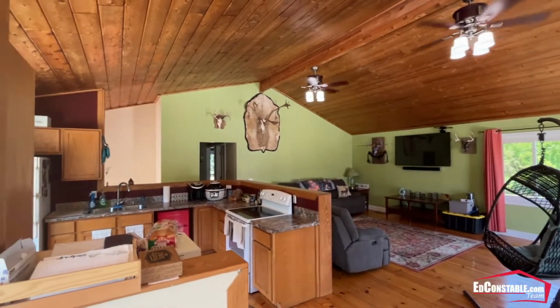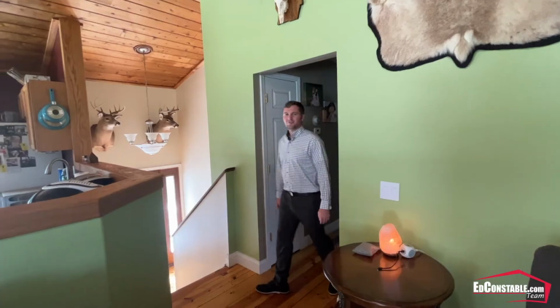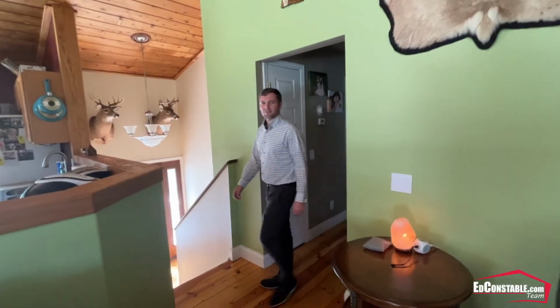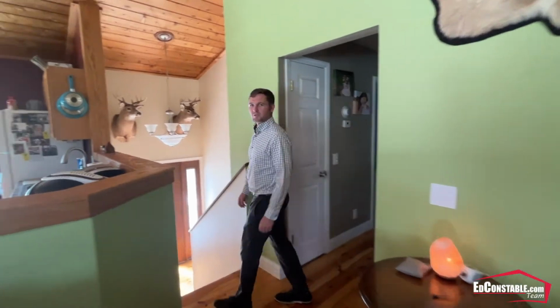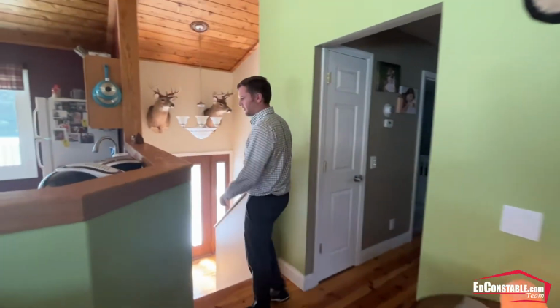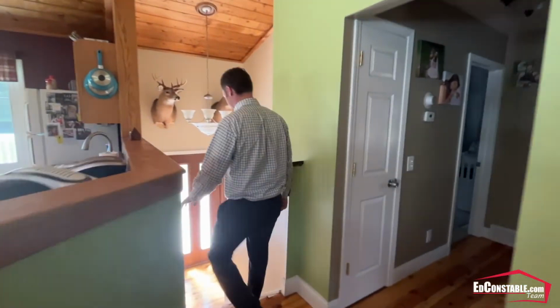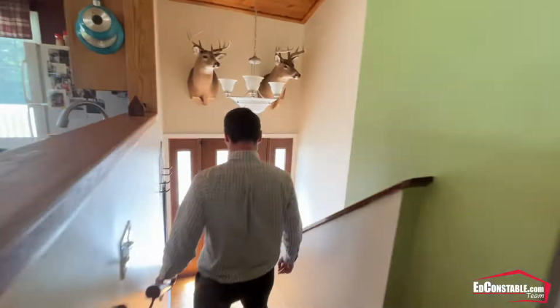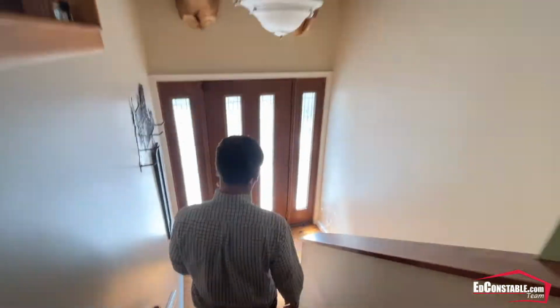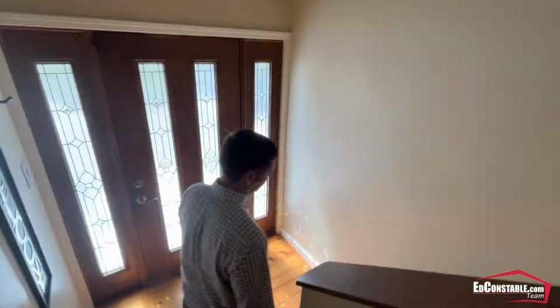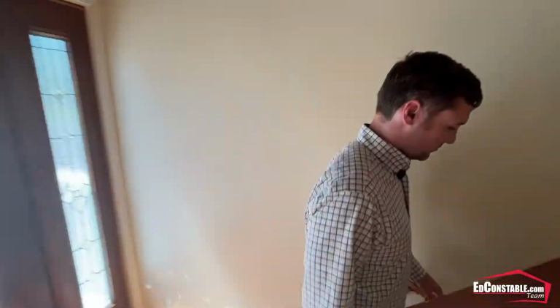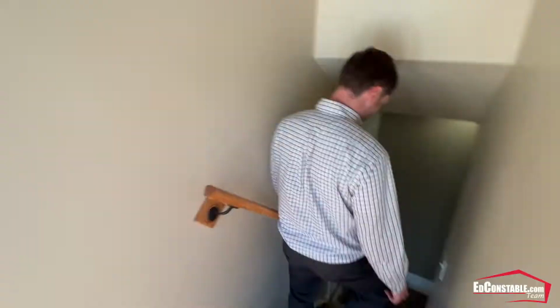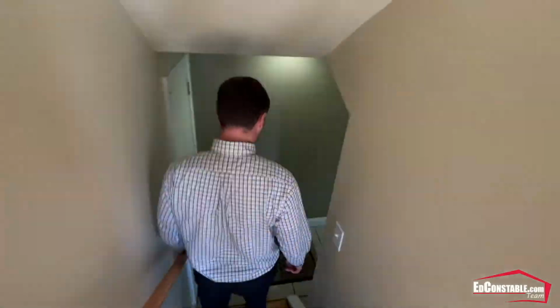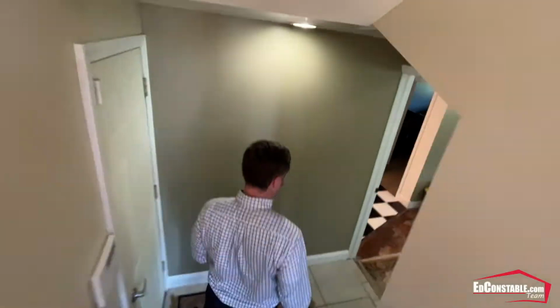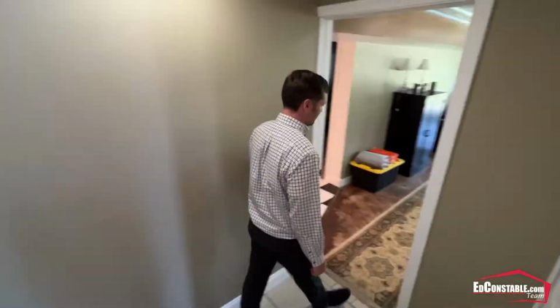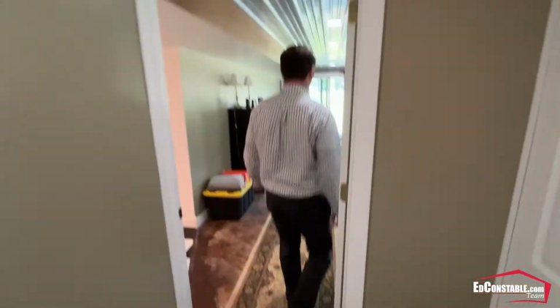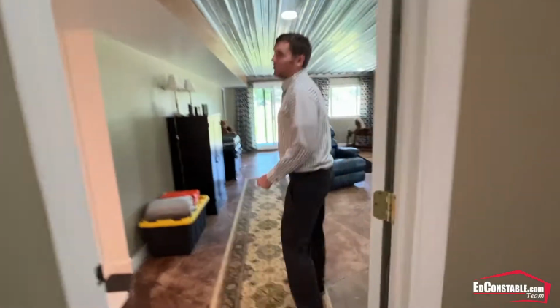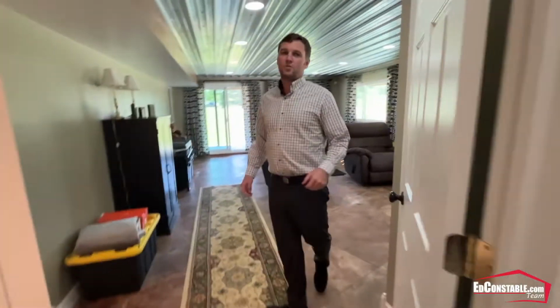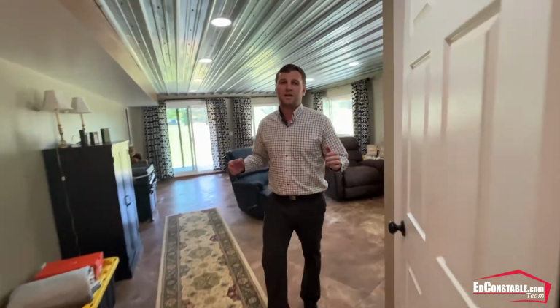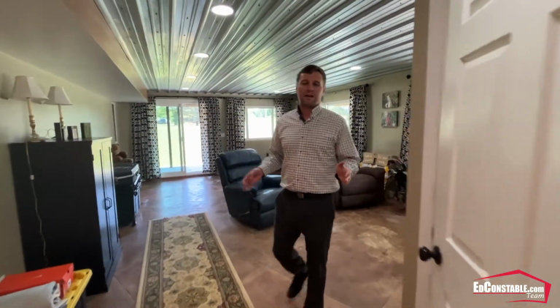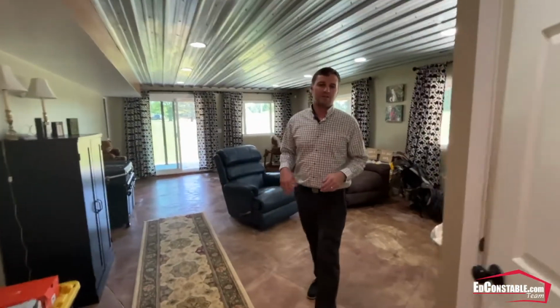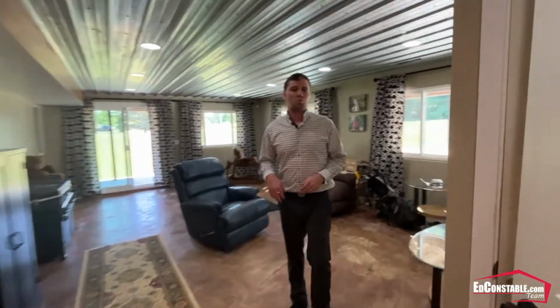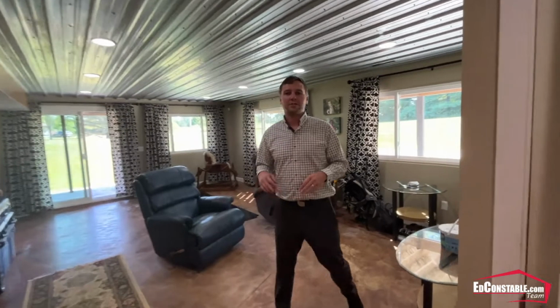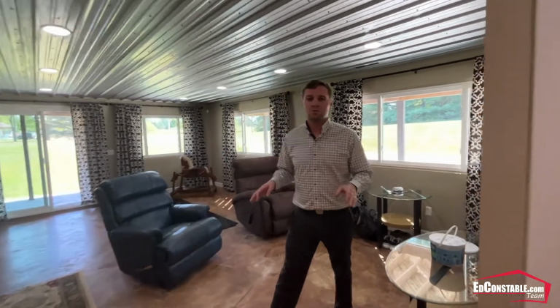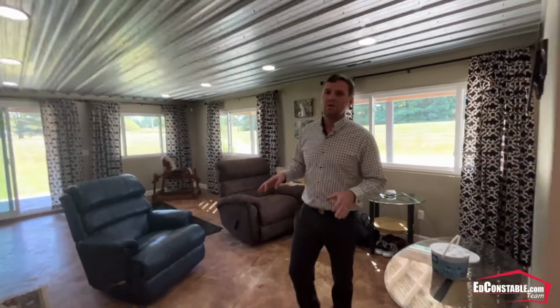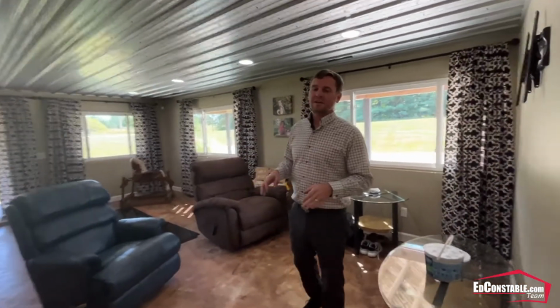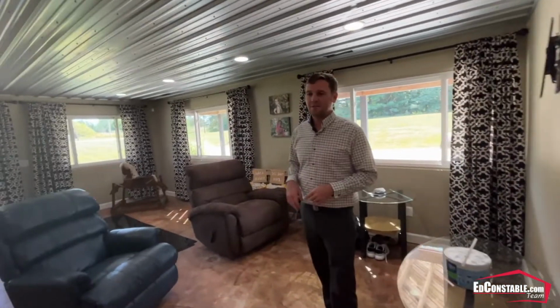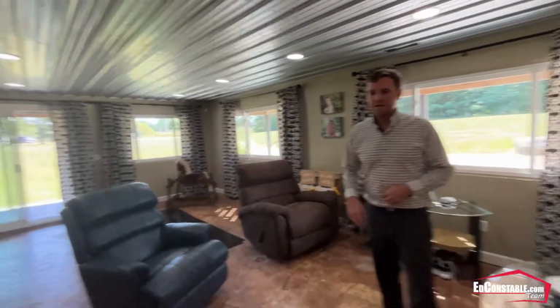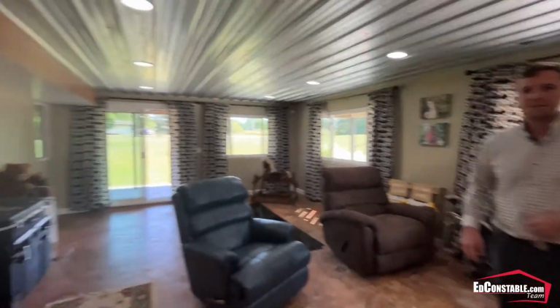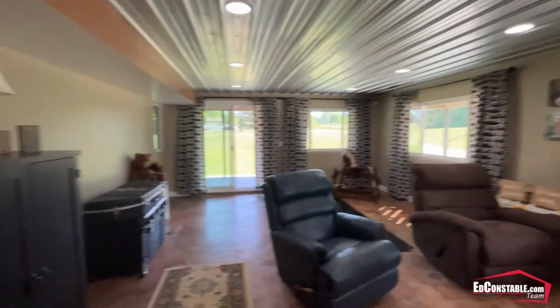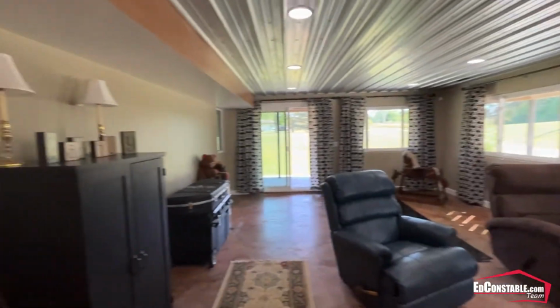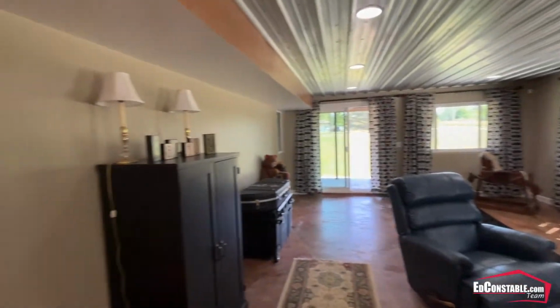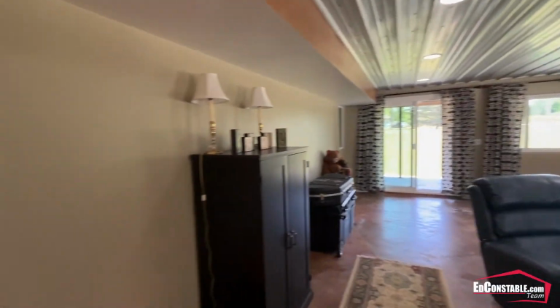Now let's go check out this house's lower level. This raised ranch does have a really cool second living space and the lower level is completely finished.